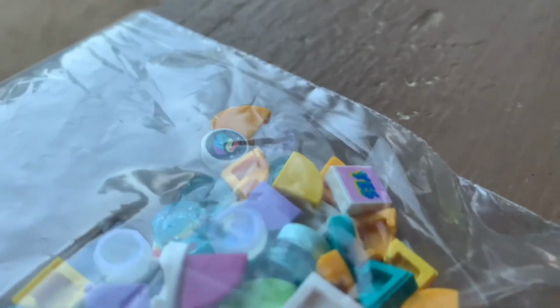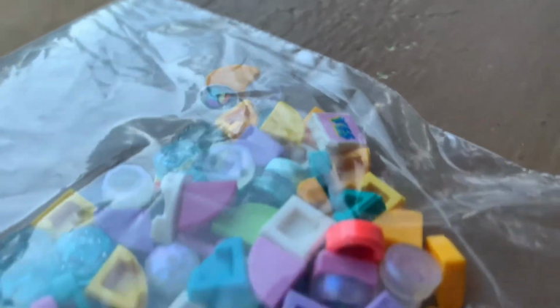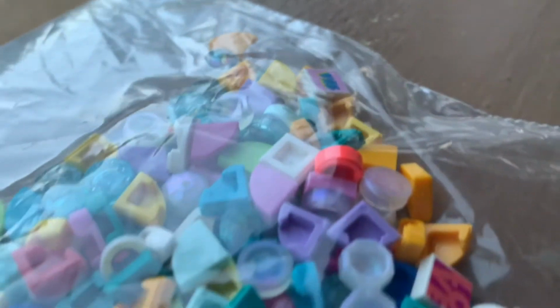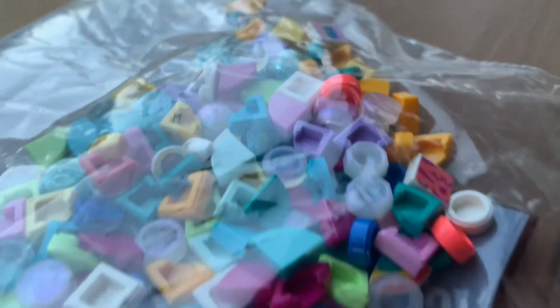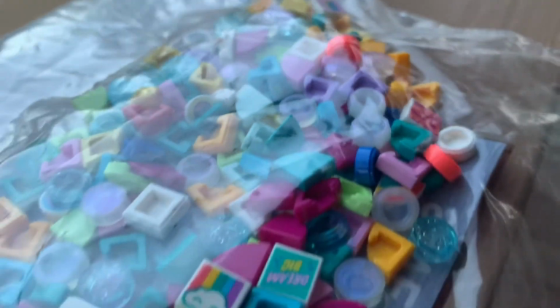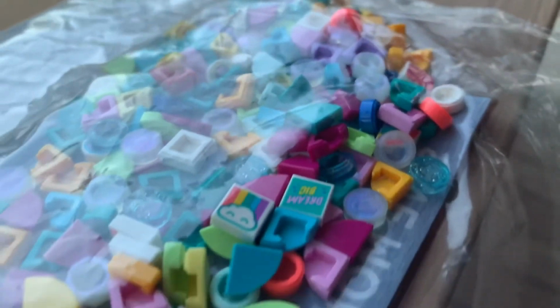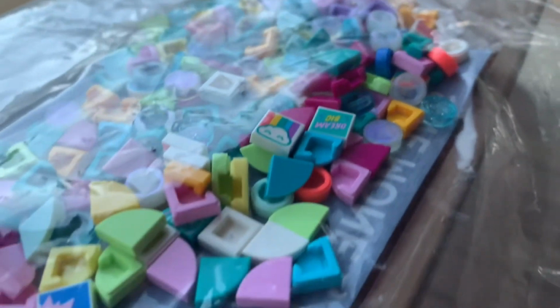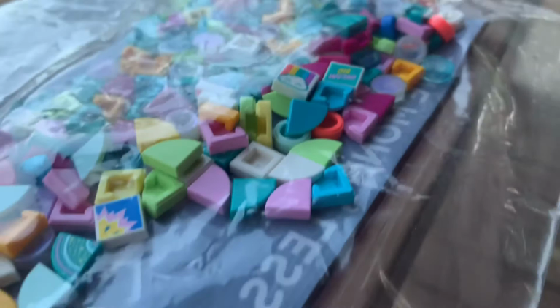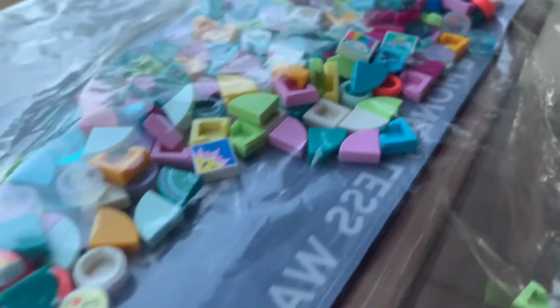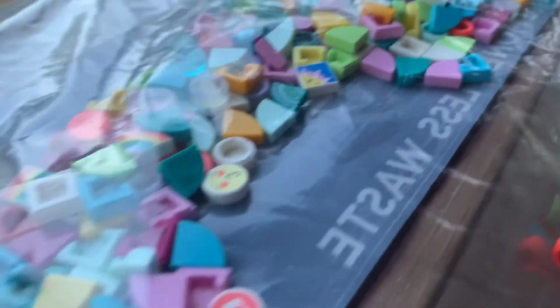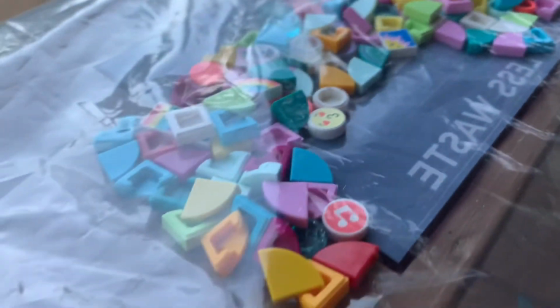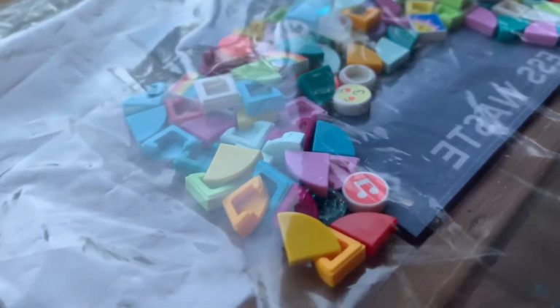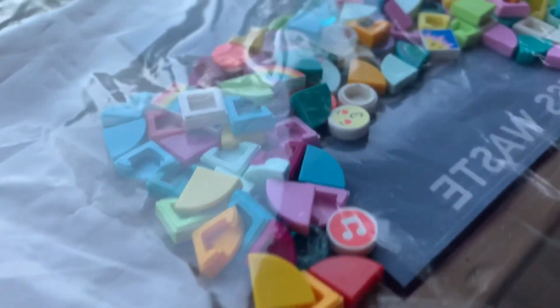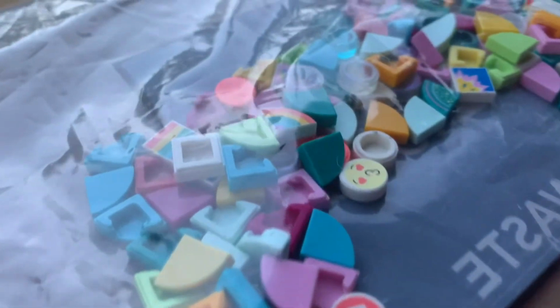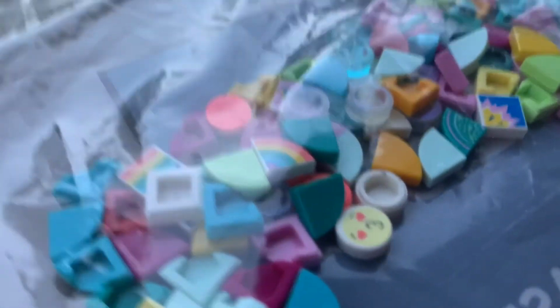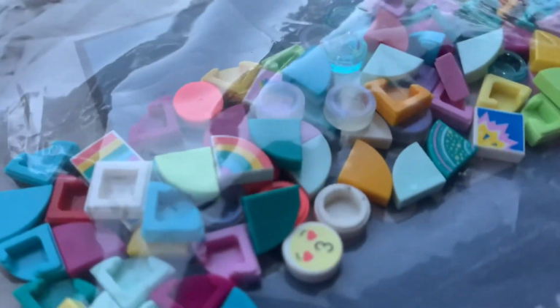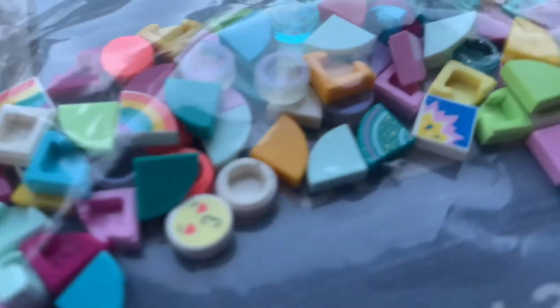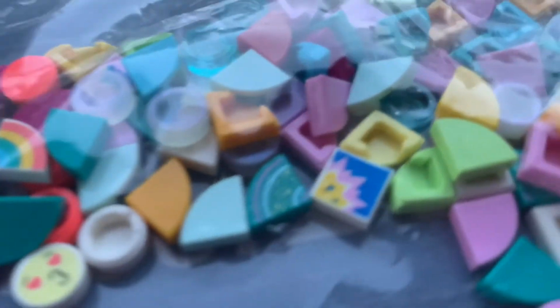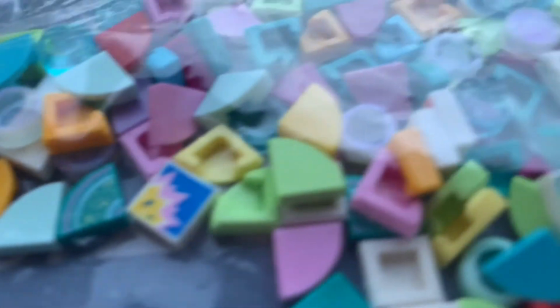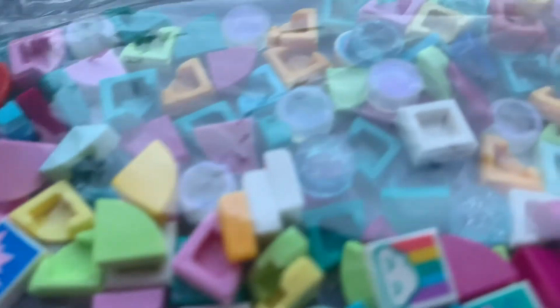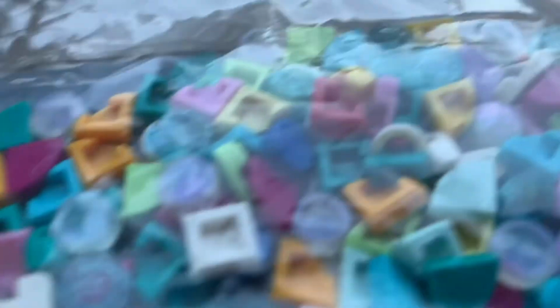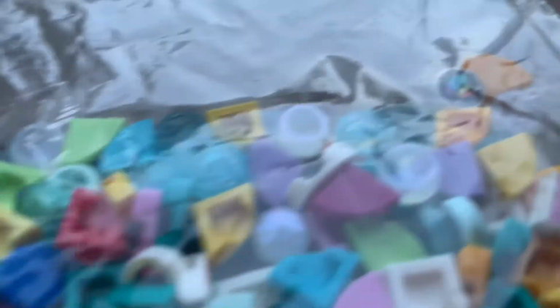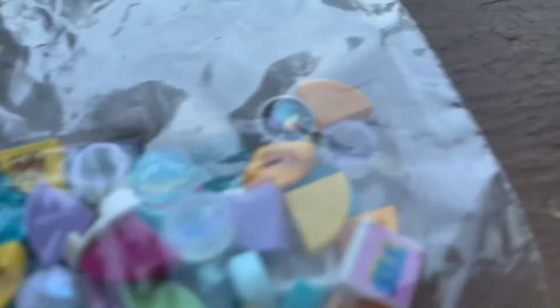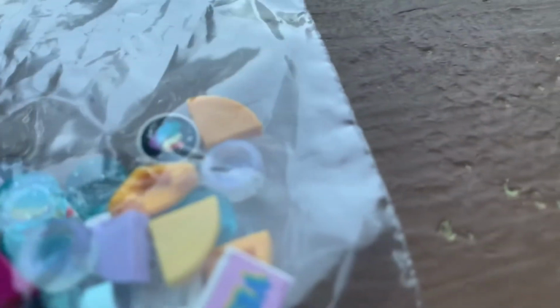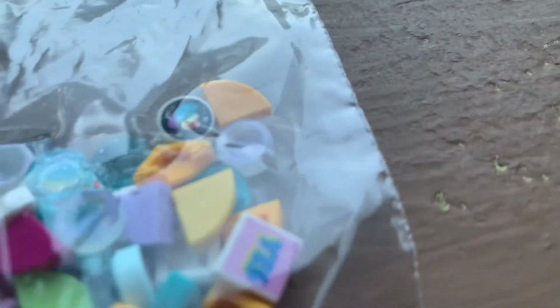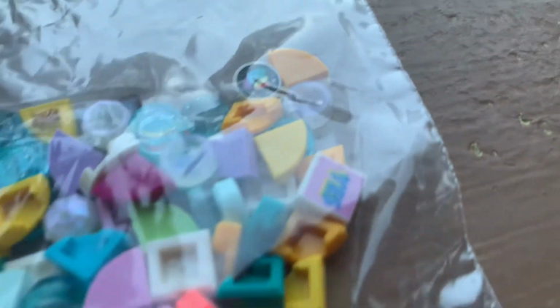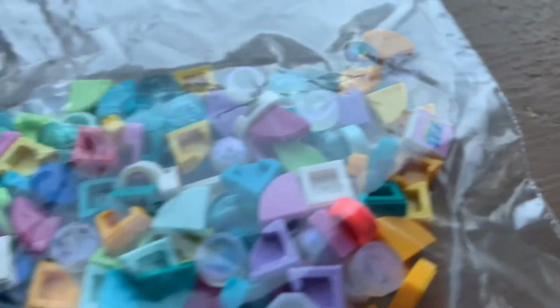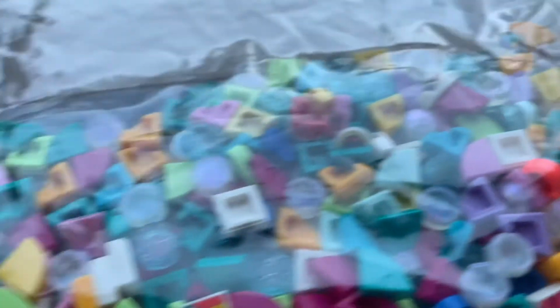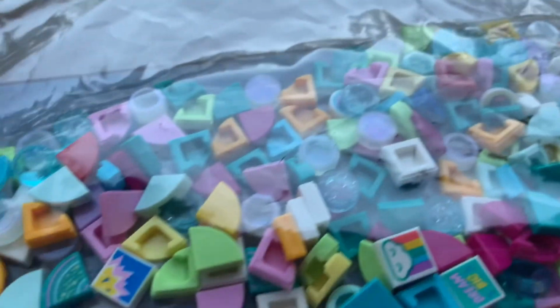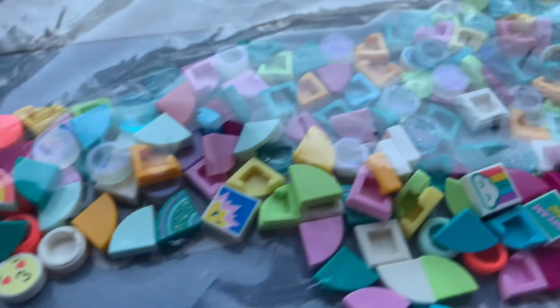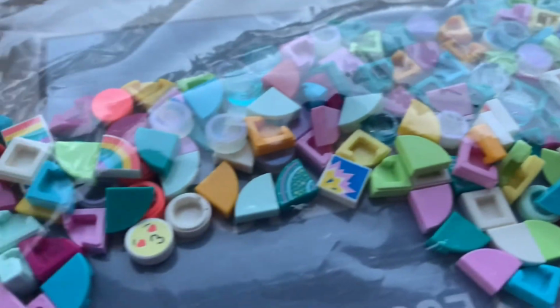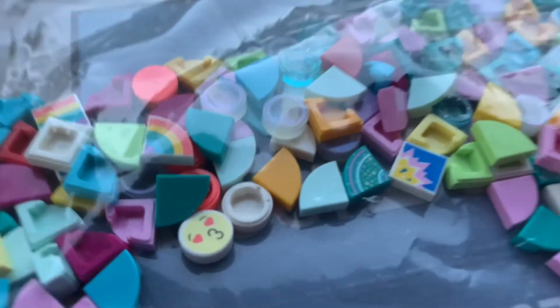I do like getting the extra dots — I feel like that's really helpful, and I can incorporate them into mocks. Stuff like the salmon colors, the light greens, and the prints — I think those are going to be great to incorporate into different mocks, and I like that you can get them pretty cheap.